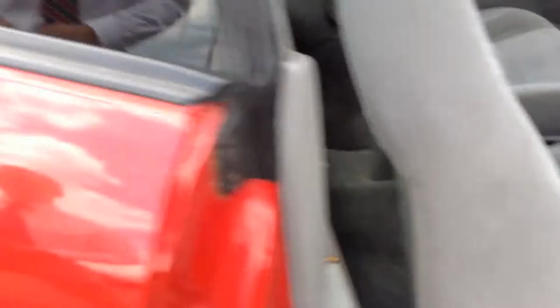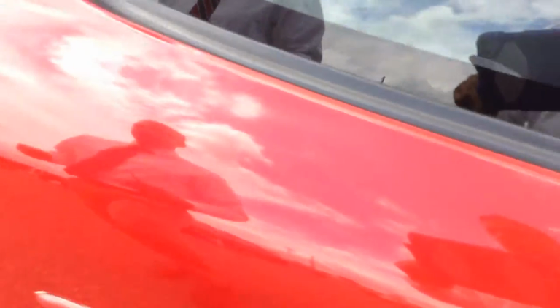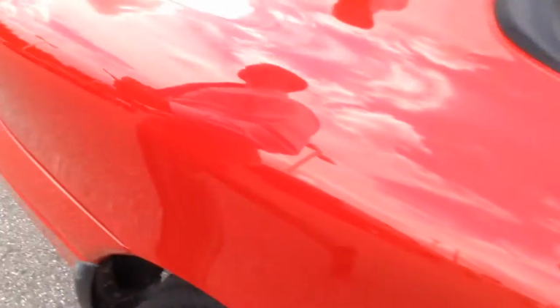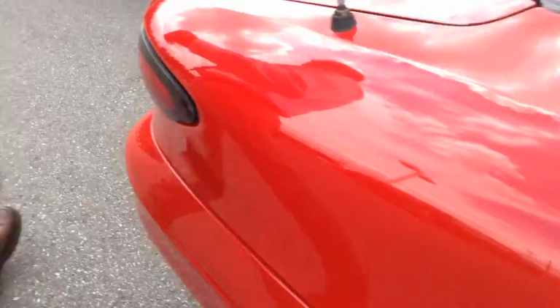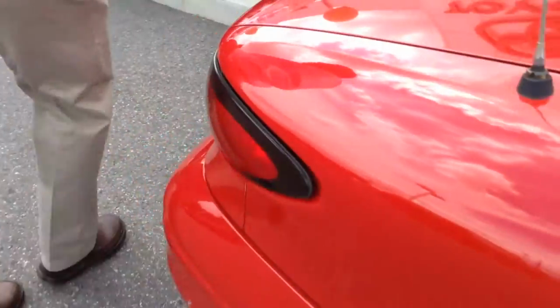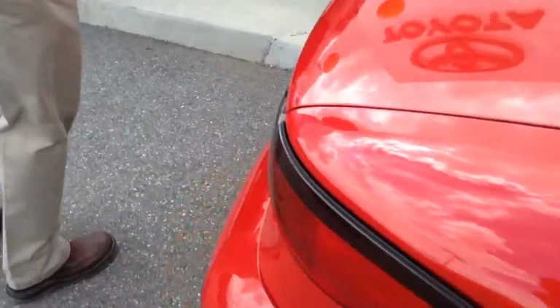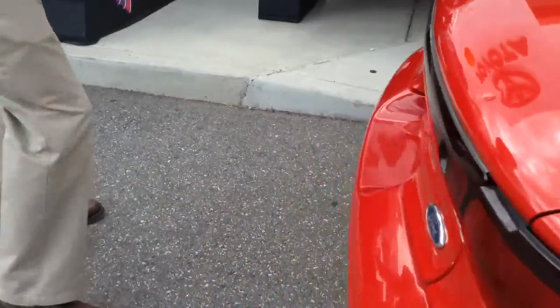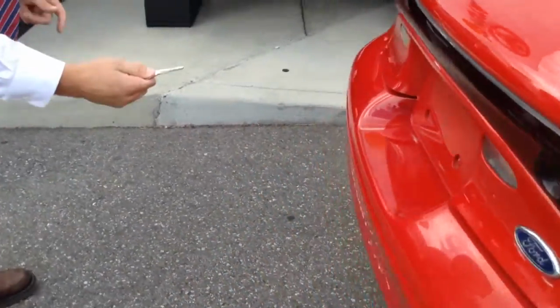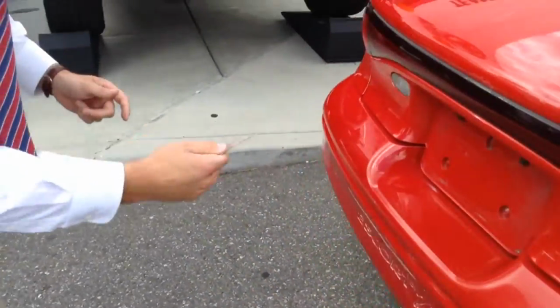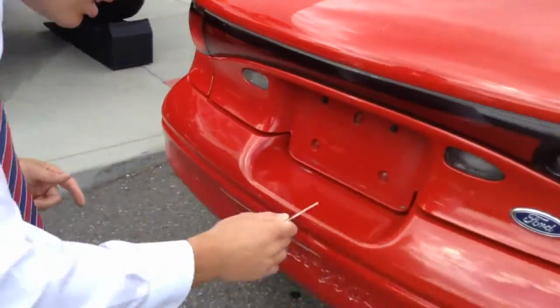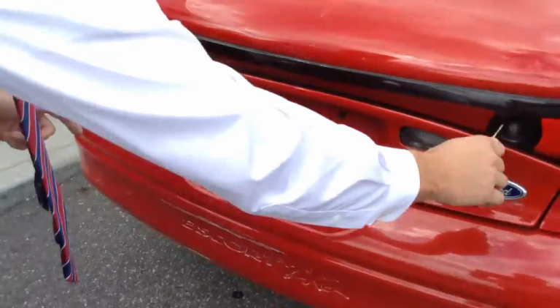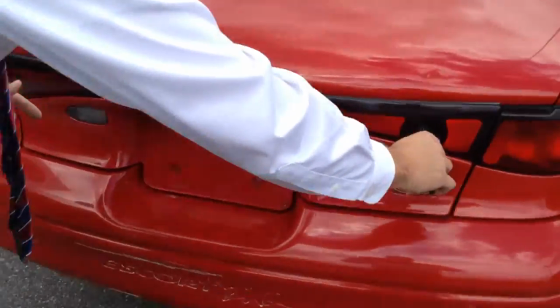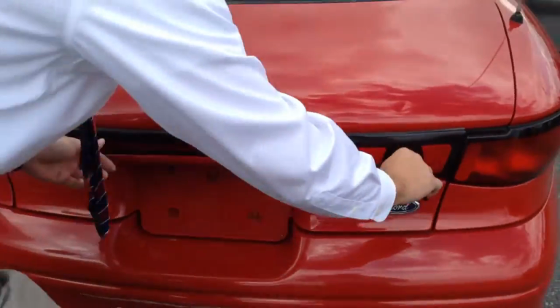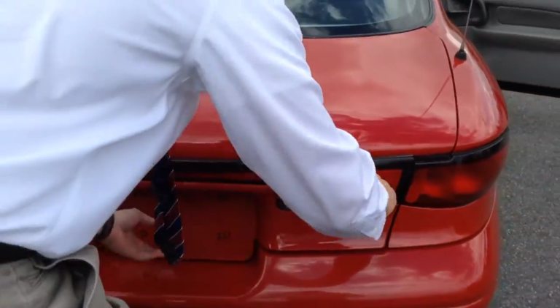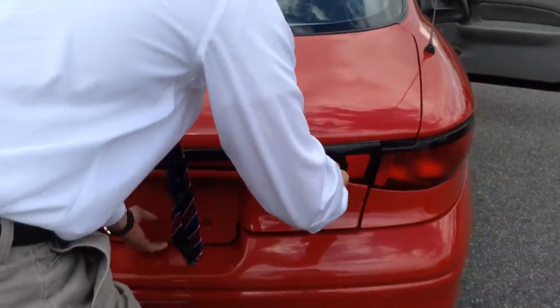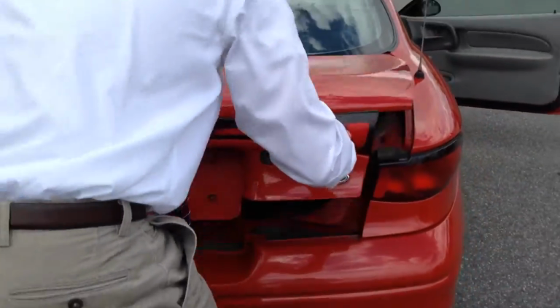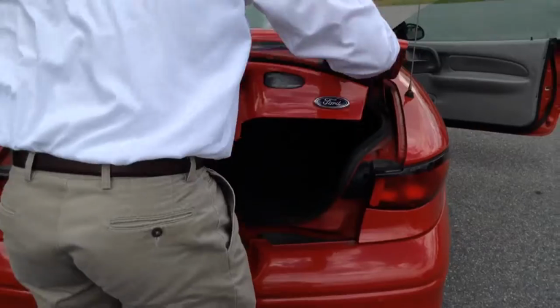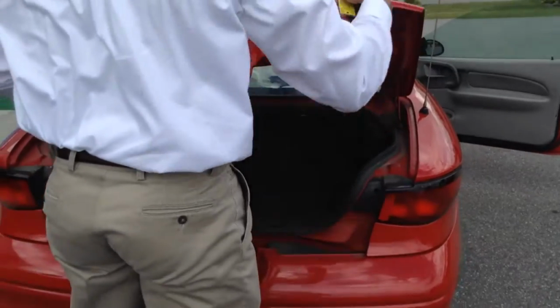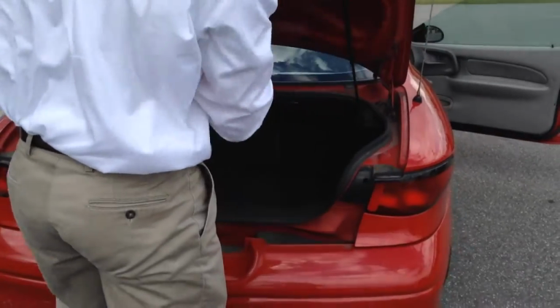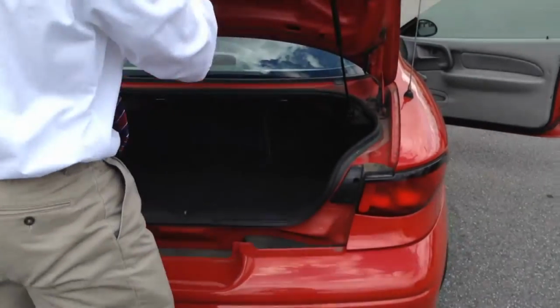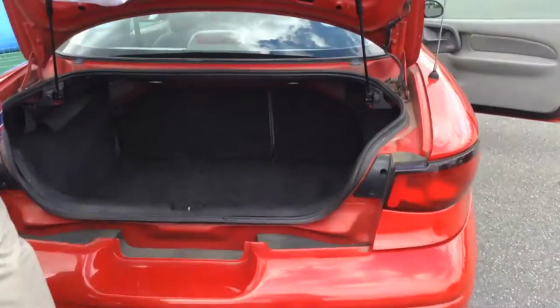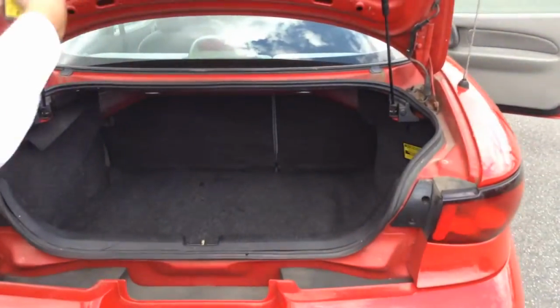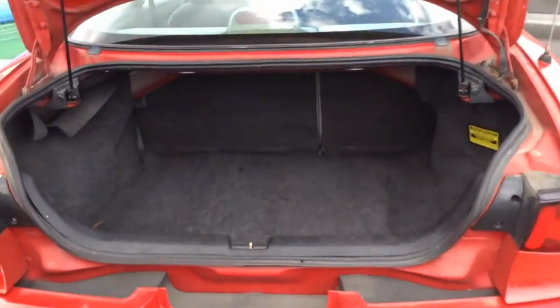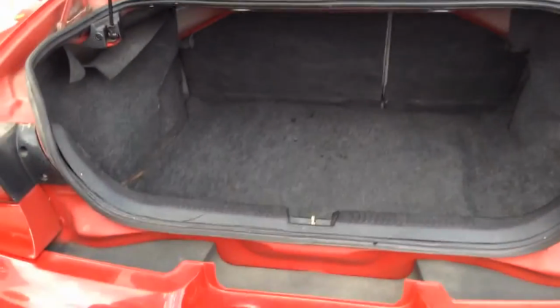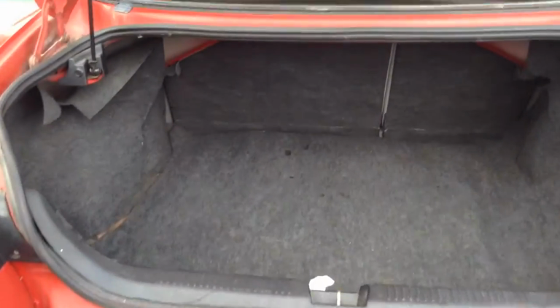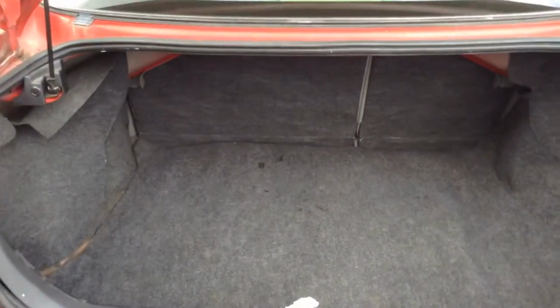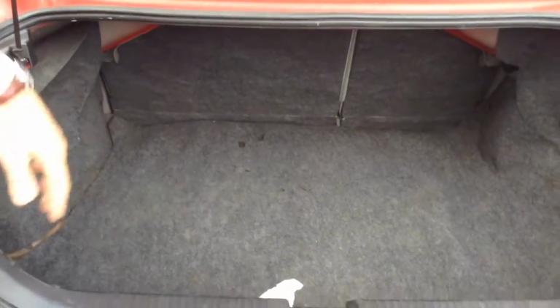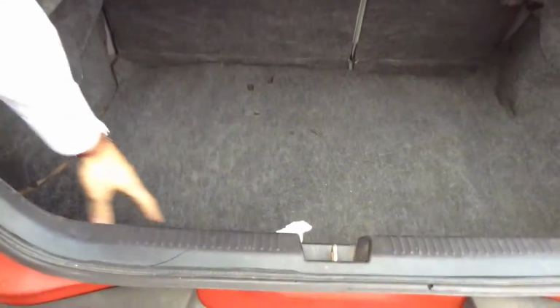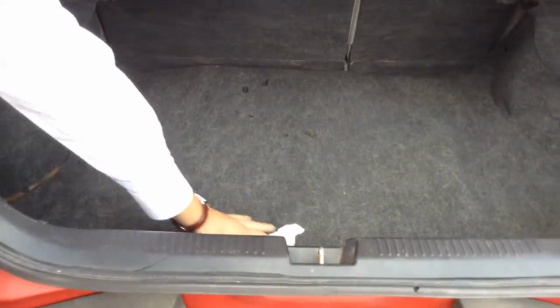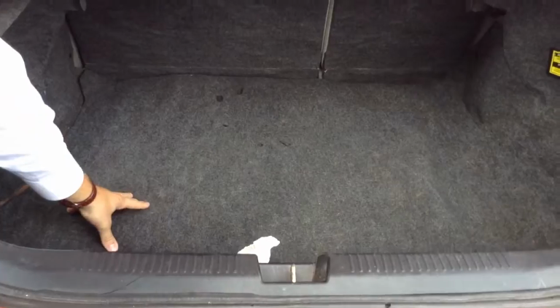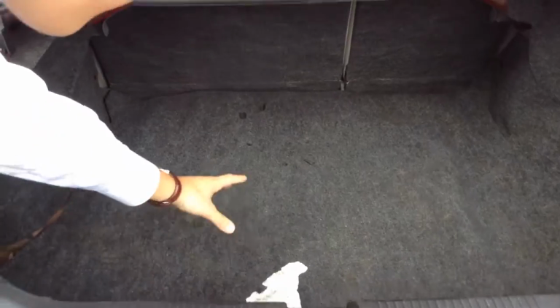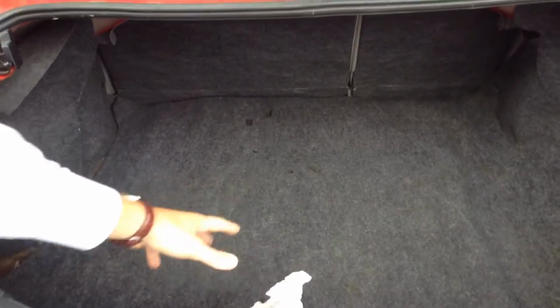Next, I want to show you the trunk of the vehicle. It should be opened up with the key. This vehicle folds up nice, spacious overhead — spacious view for all your cargo.